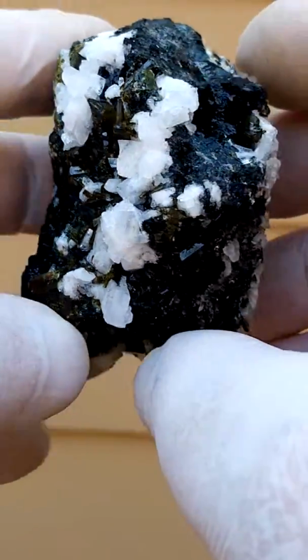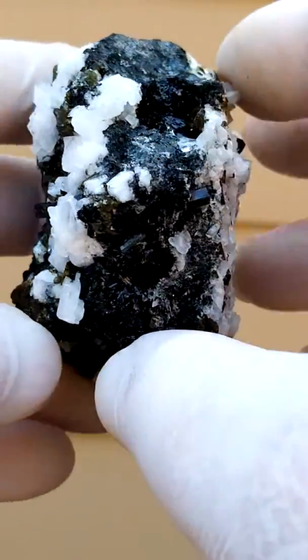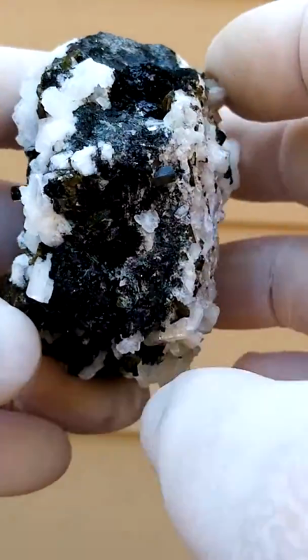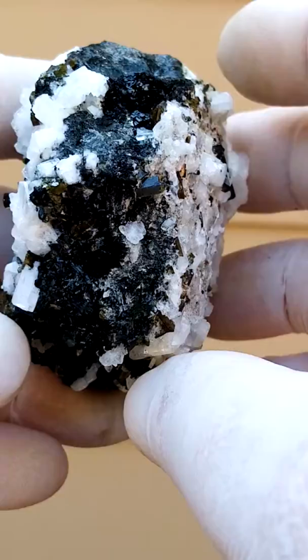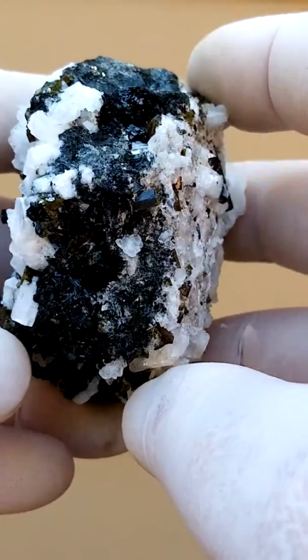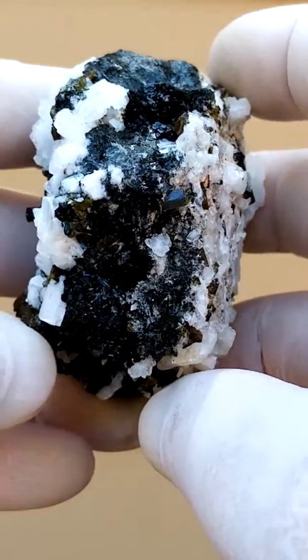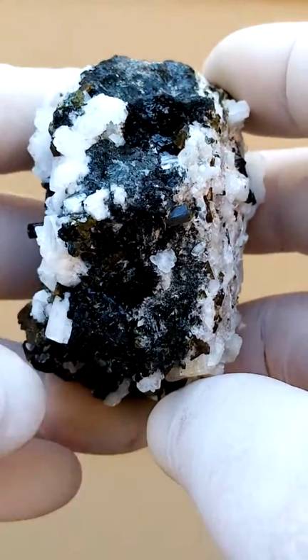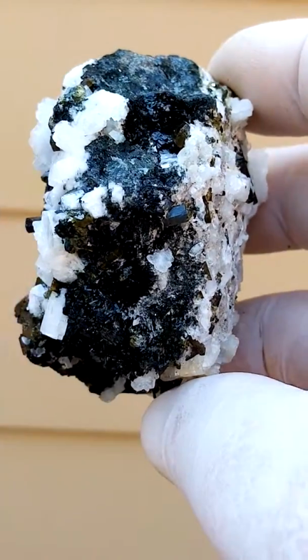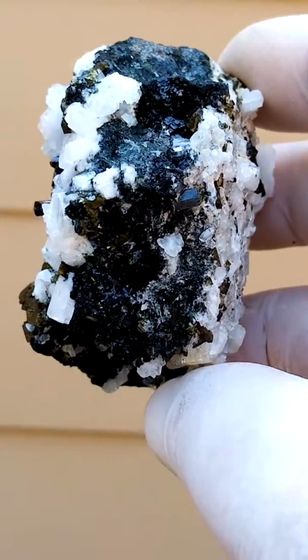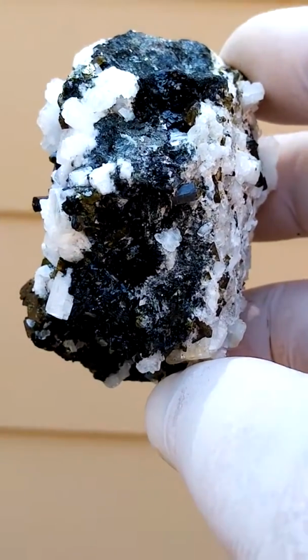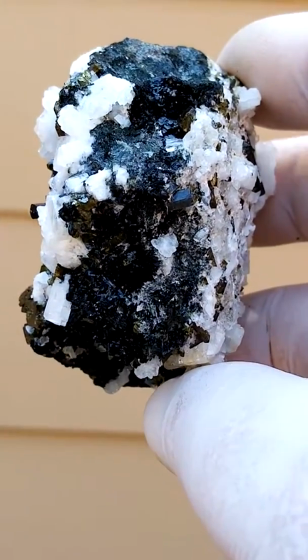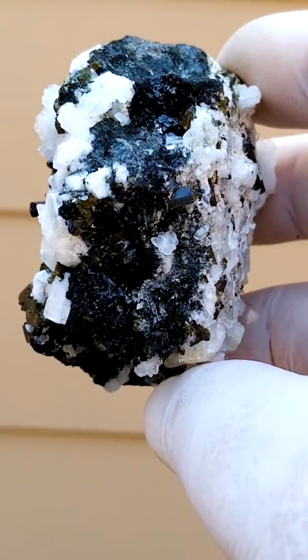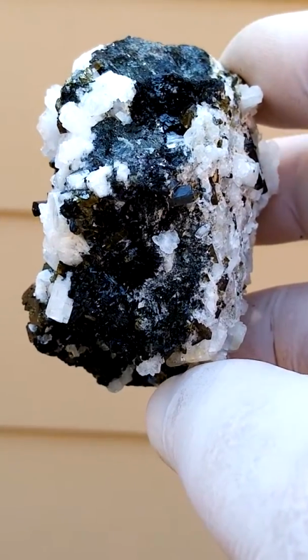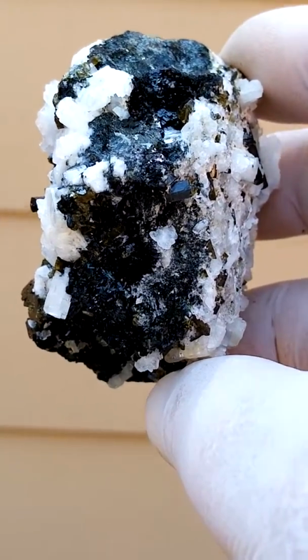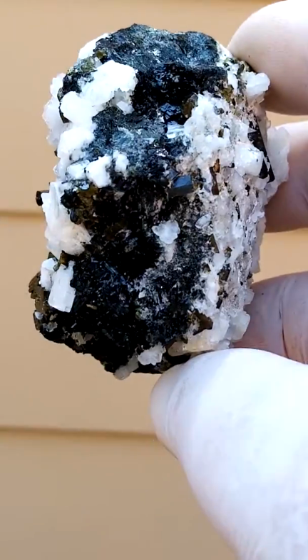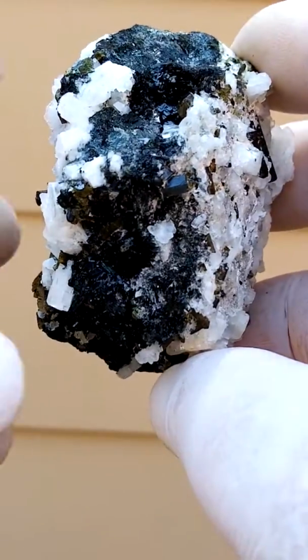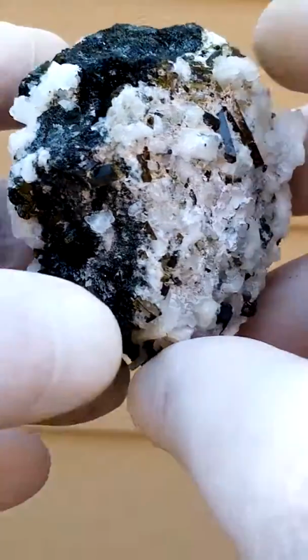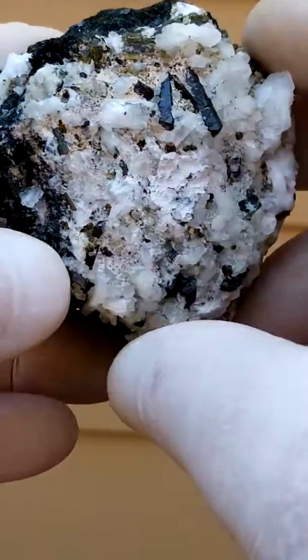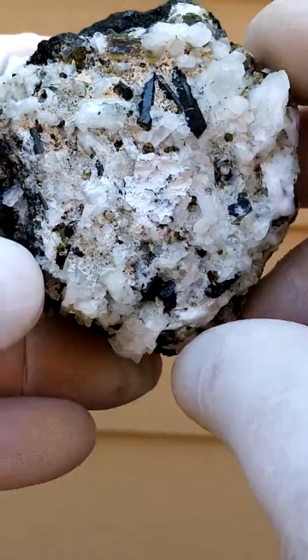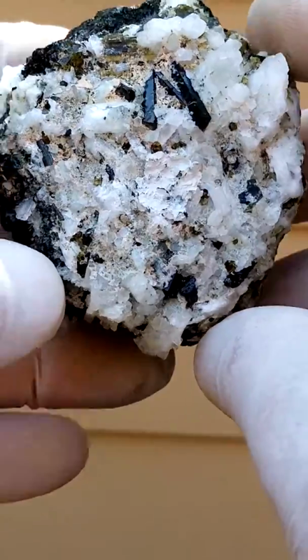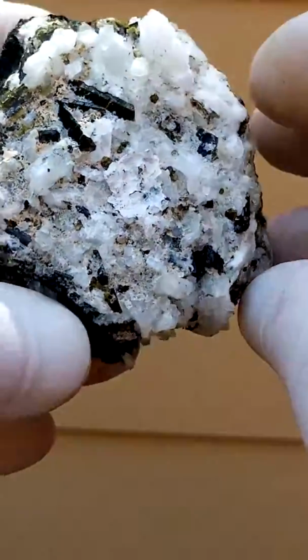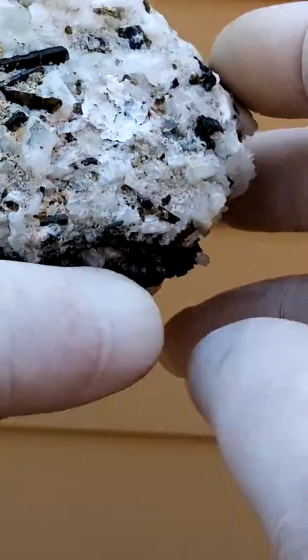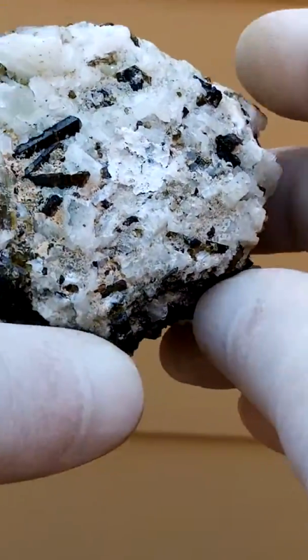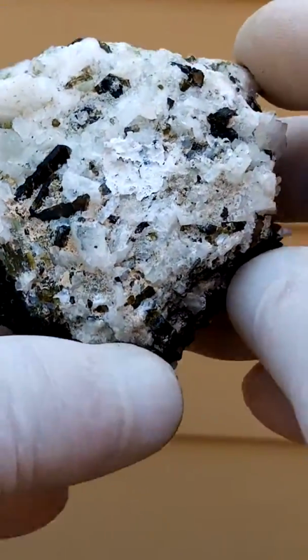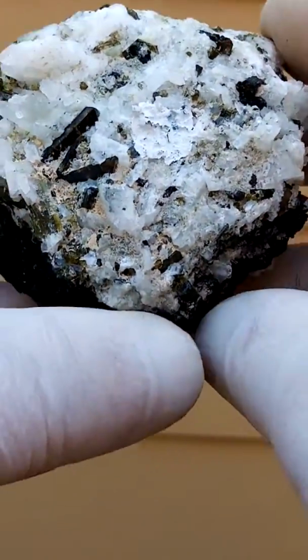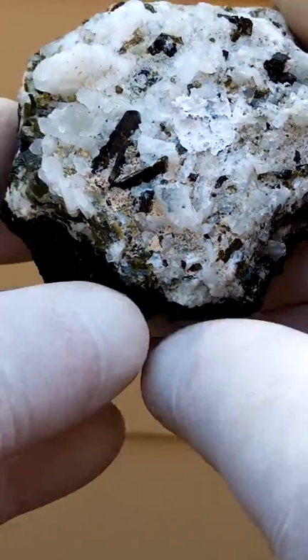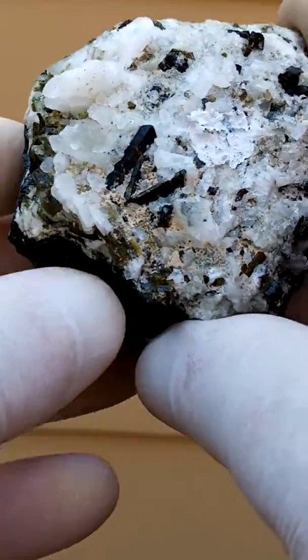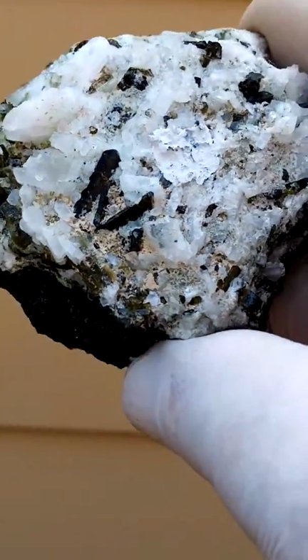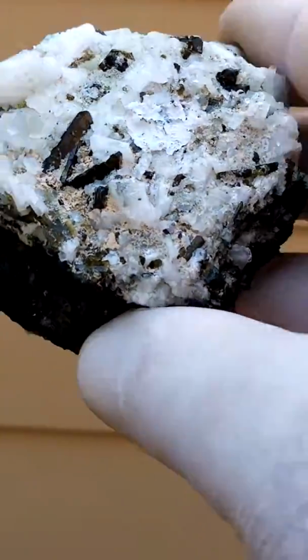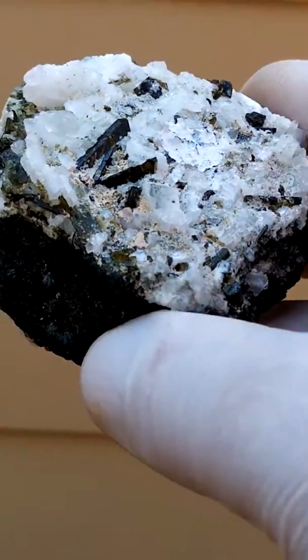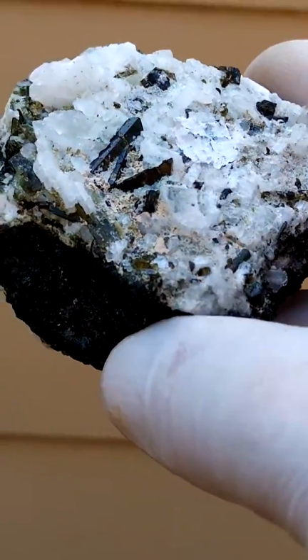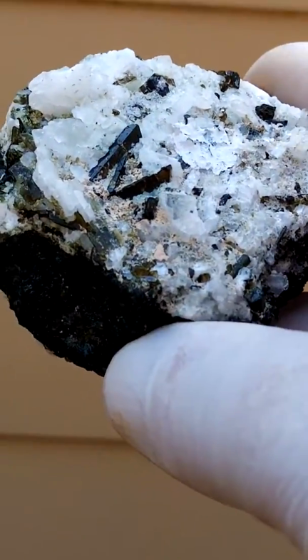Go around this way. This would not be the point of display — I'm just trying to indicate the color to you. We have more clearly the epidote crystals.